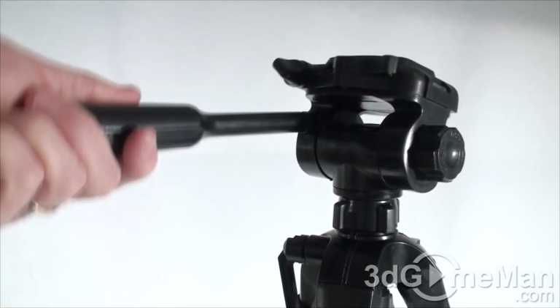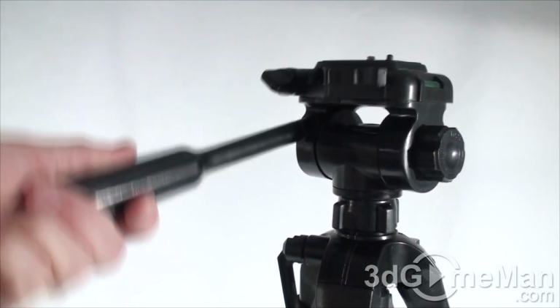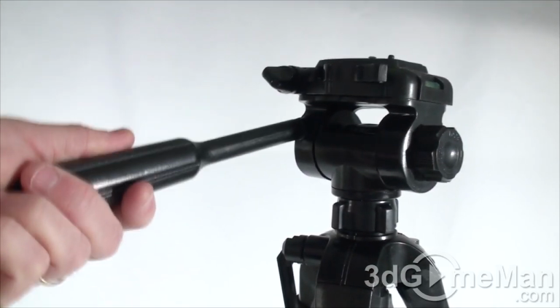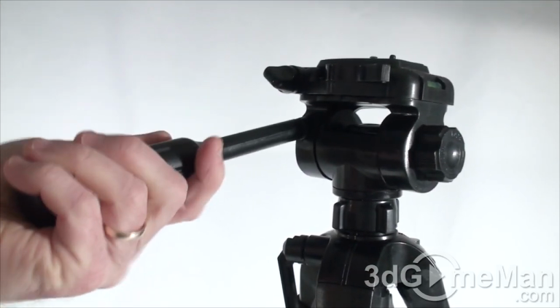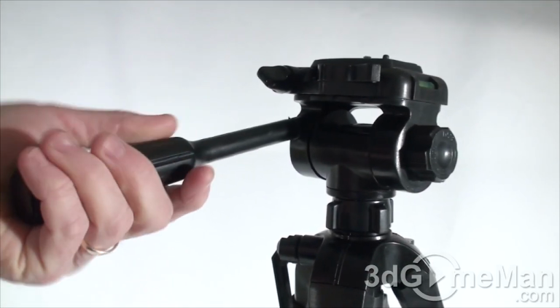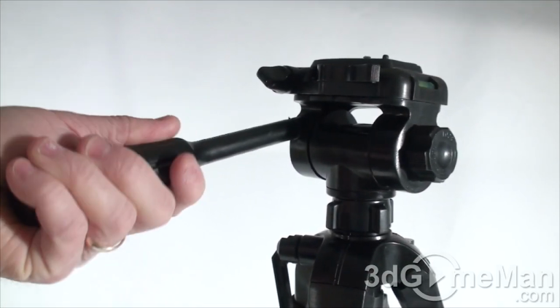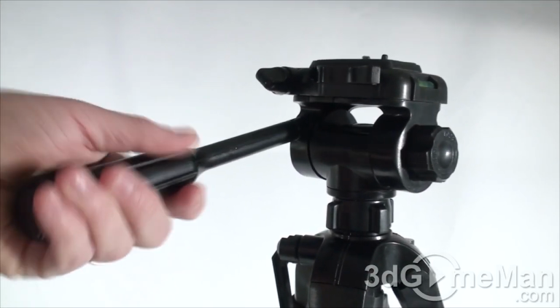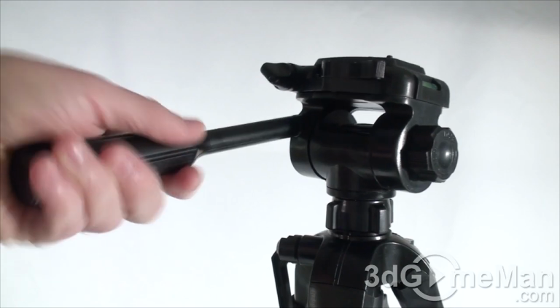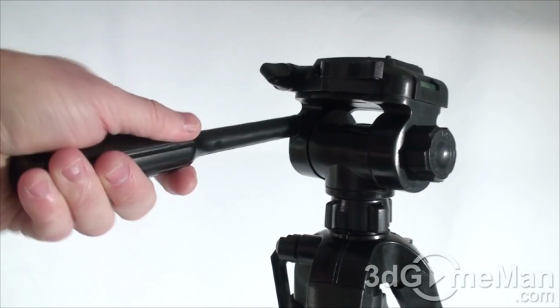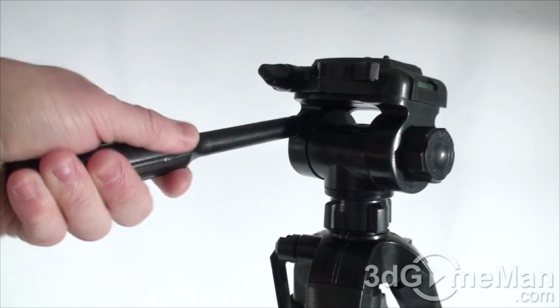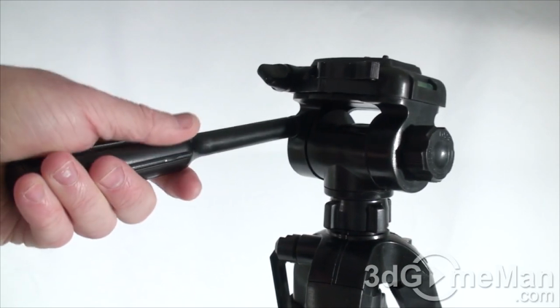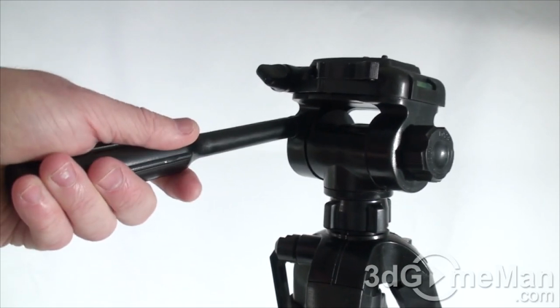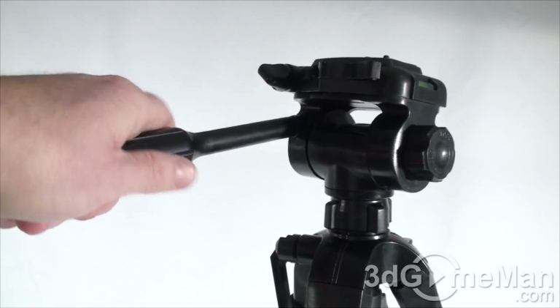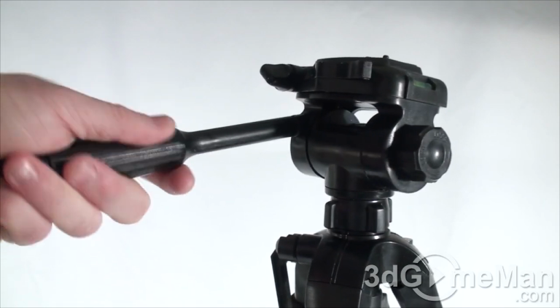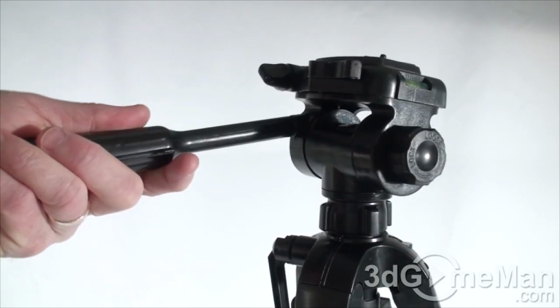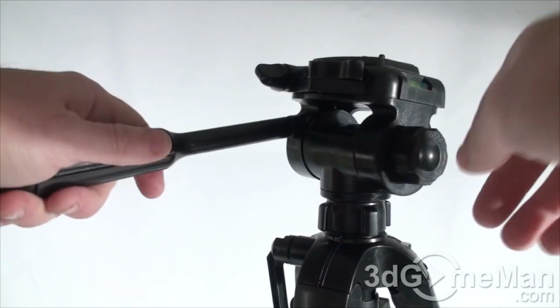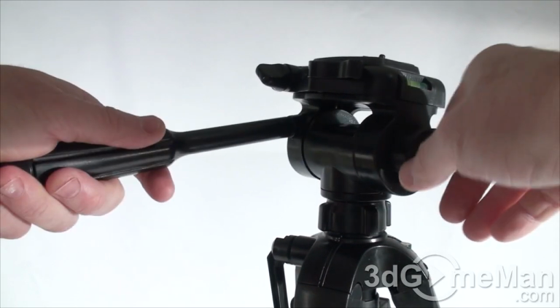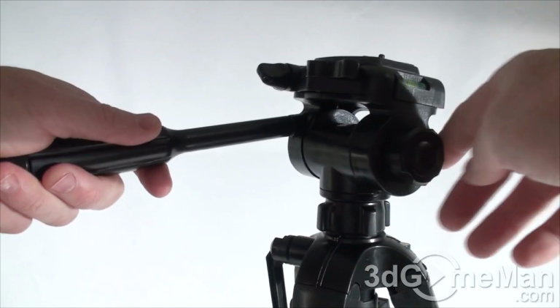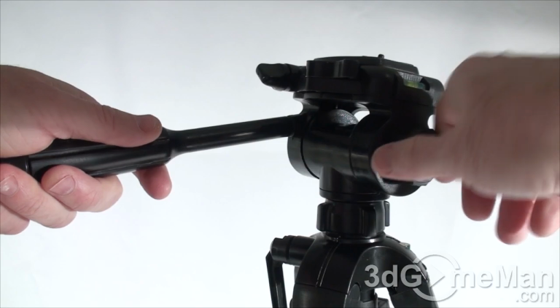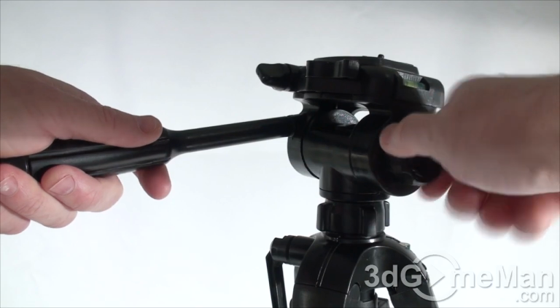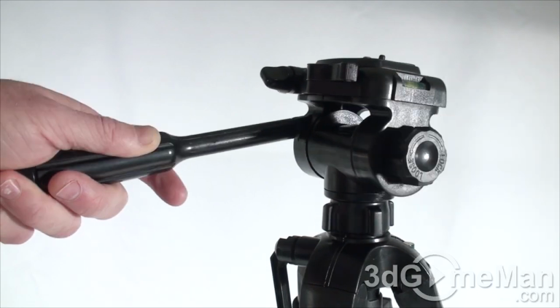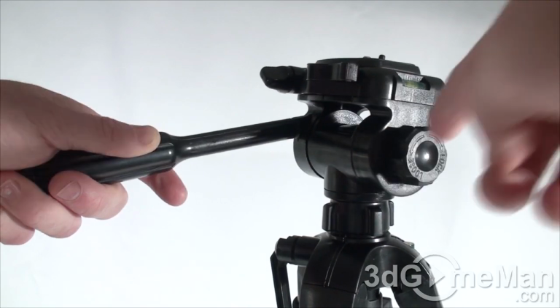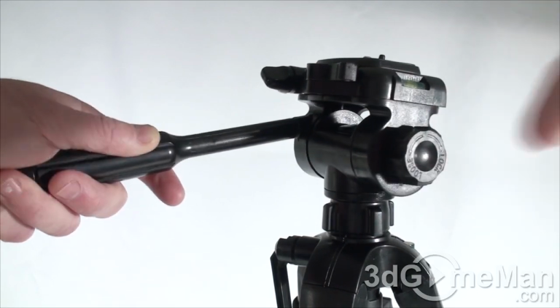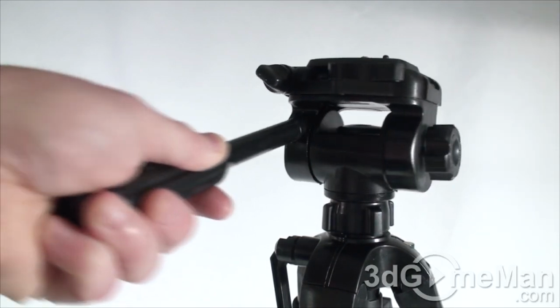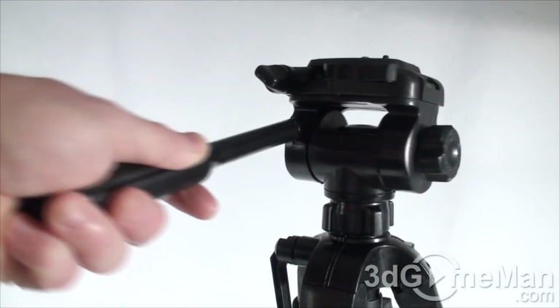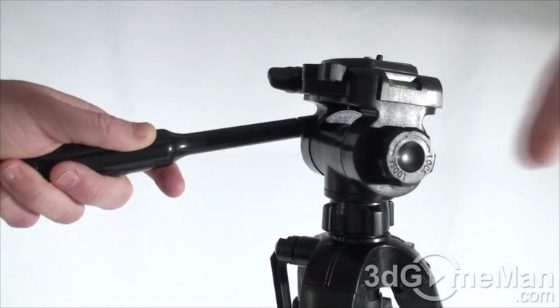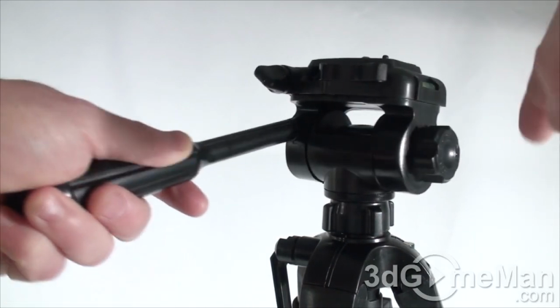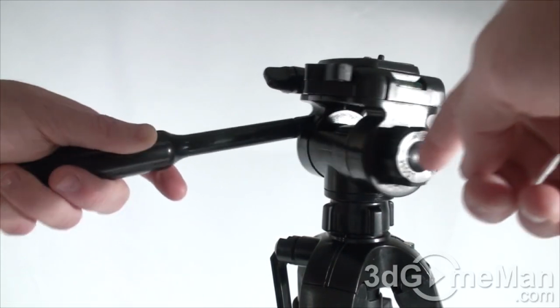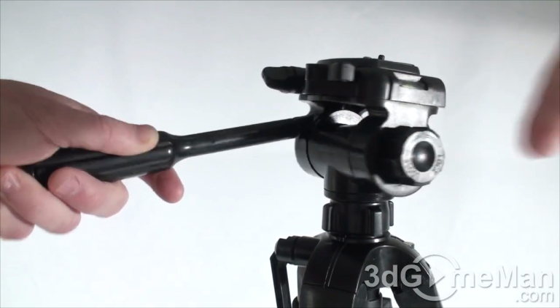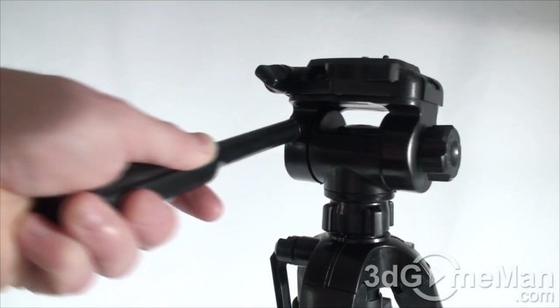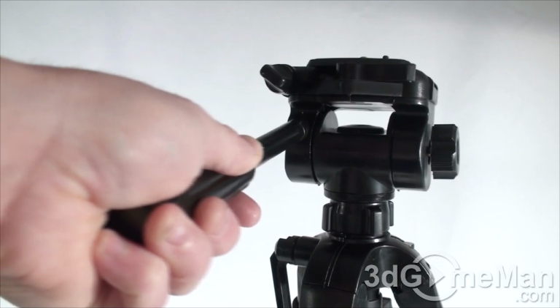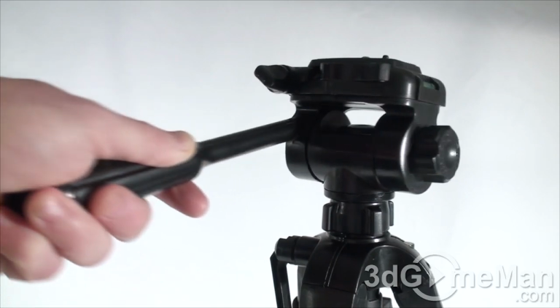Even more ways to secure this: there's a handle — if you want to loosen it you can pivot it; if you turn it clockwise you lock it into position and can't move it. There's also a lock on this side for panning.